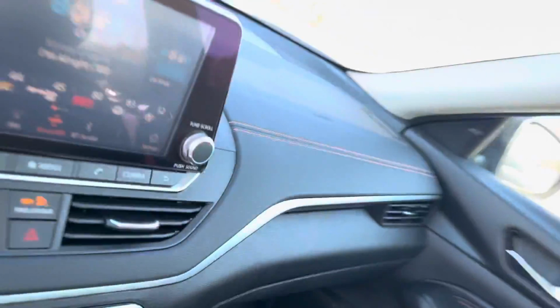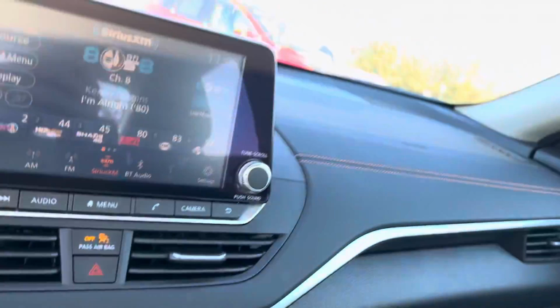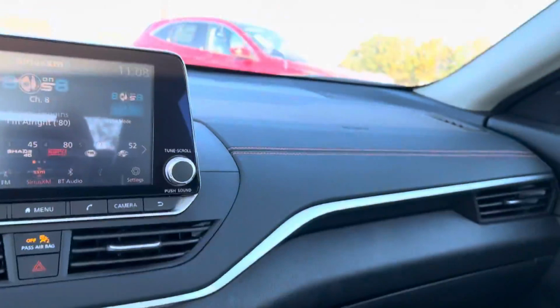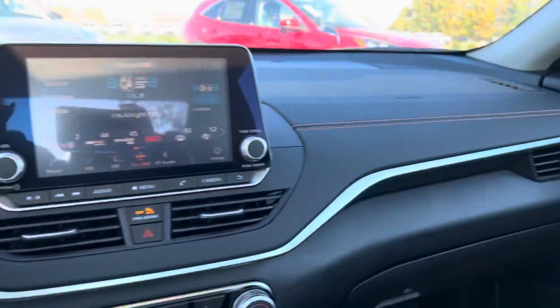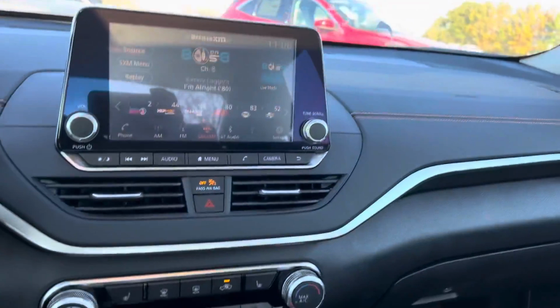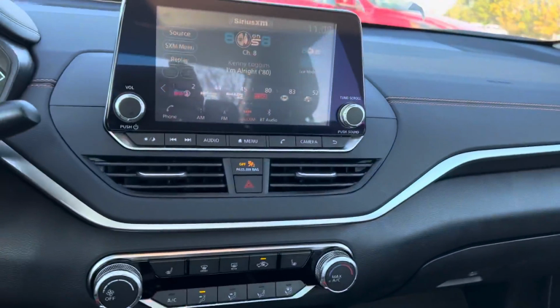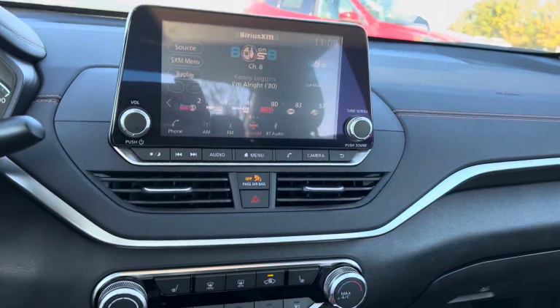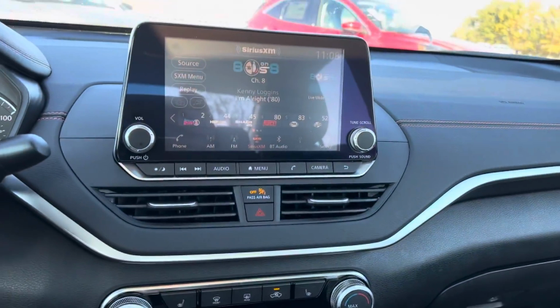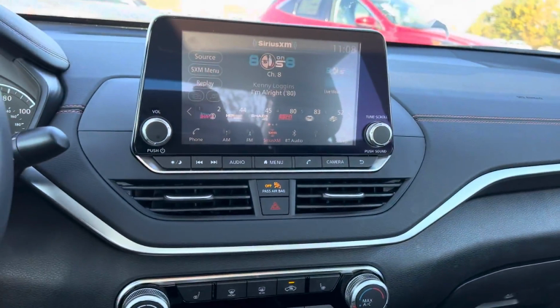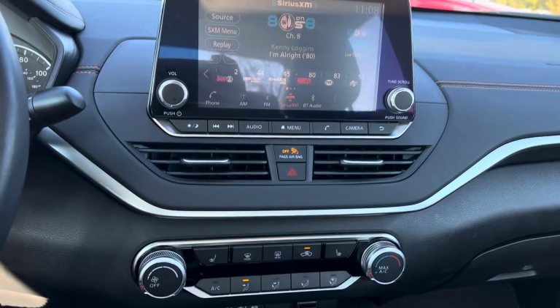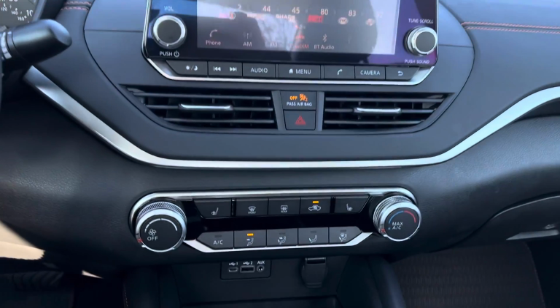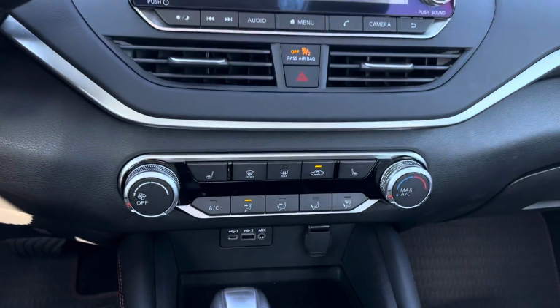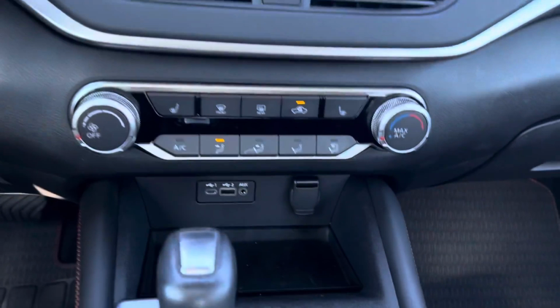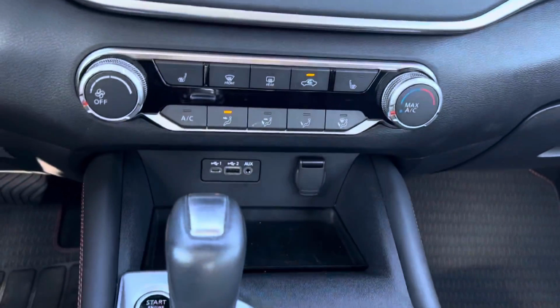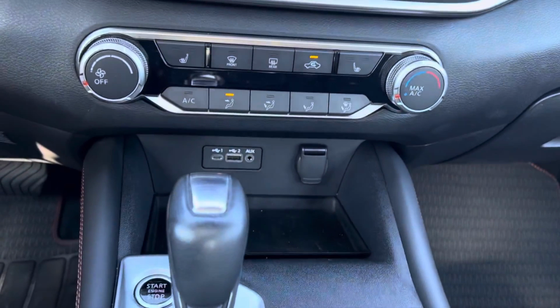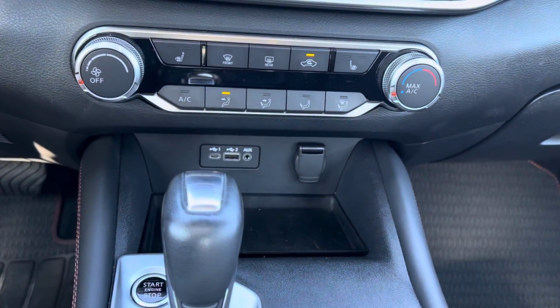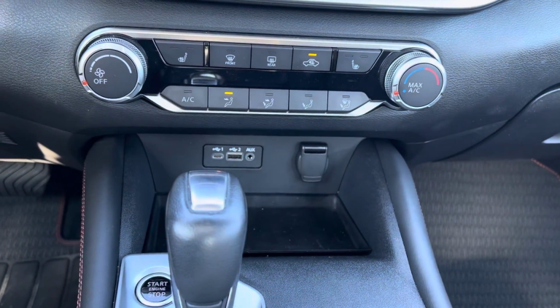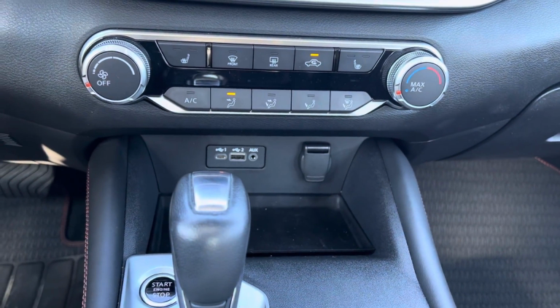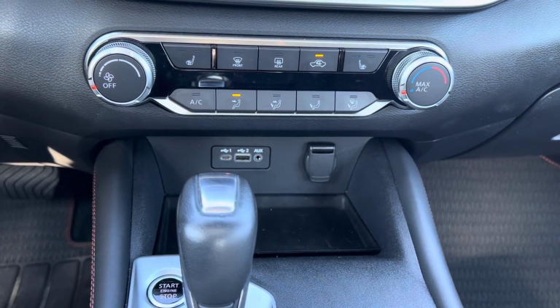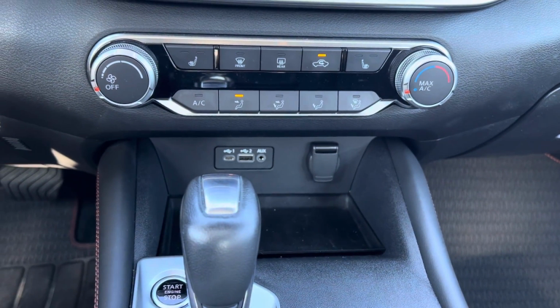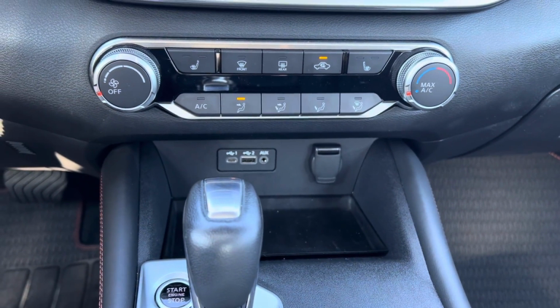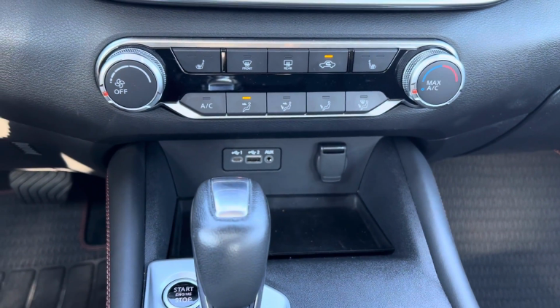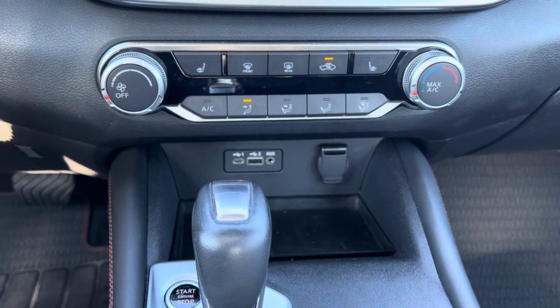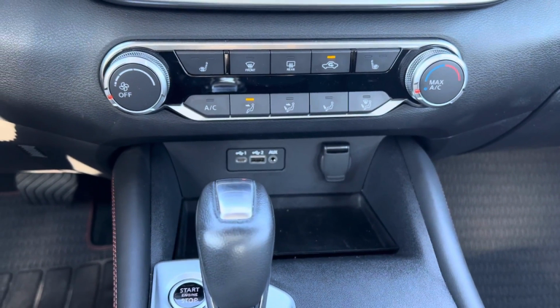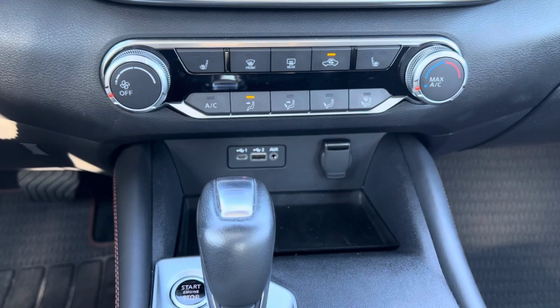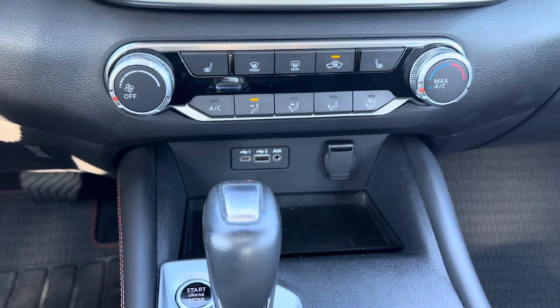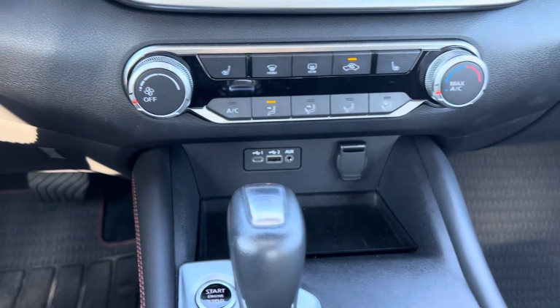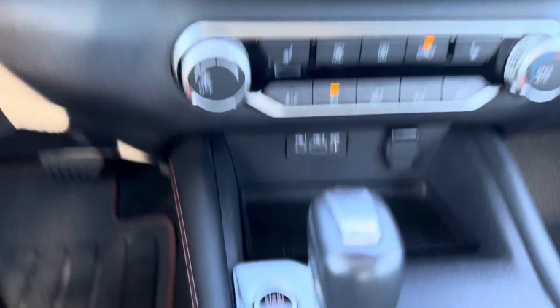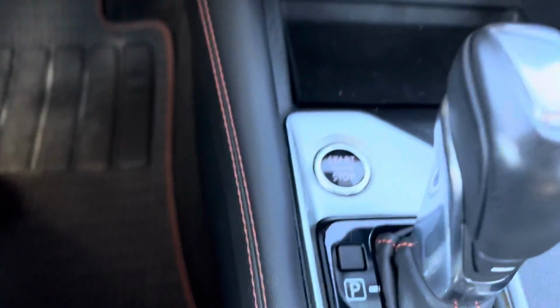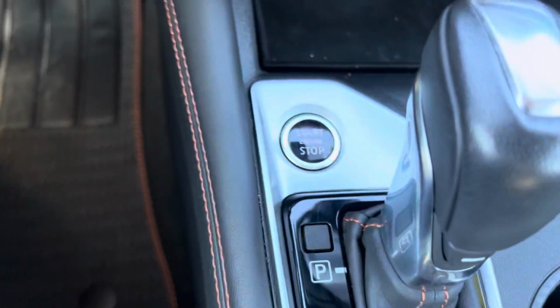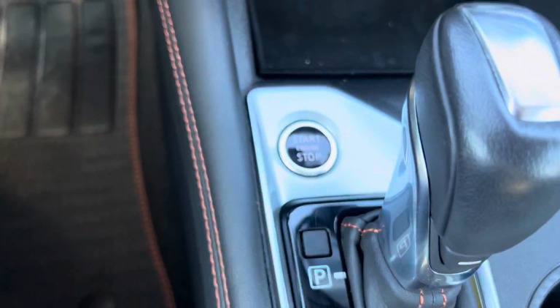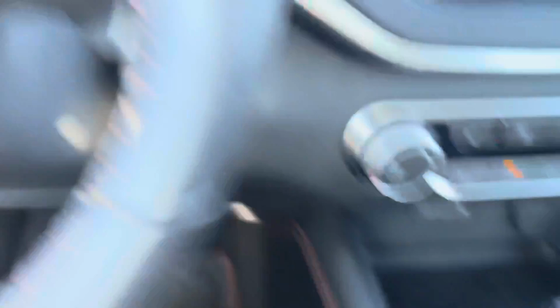Stereo sounds good — it's on XM radio currently. There are your climate controls, USB auxiliary, and the C-cable hookup. It is push-to-start.